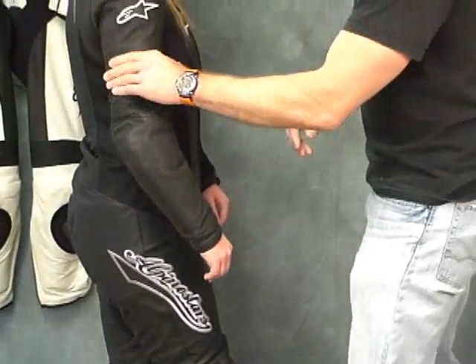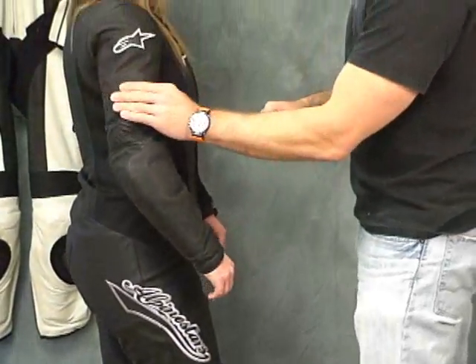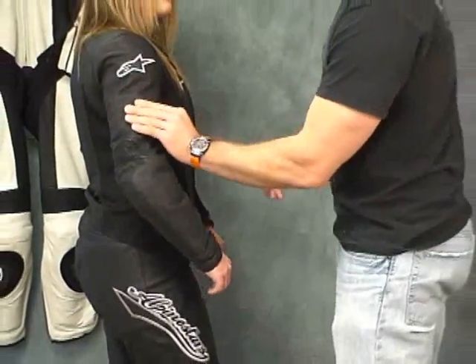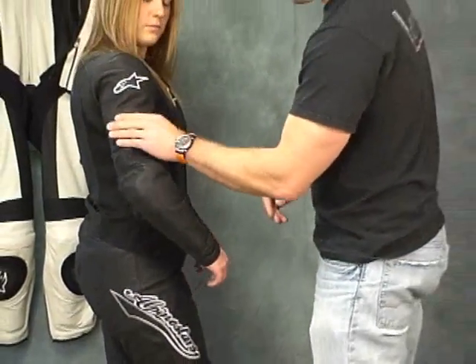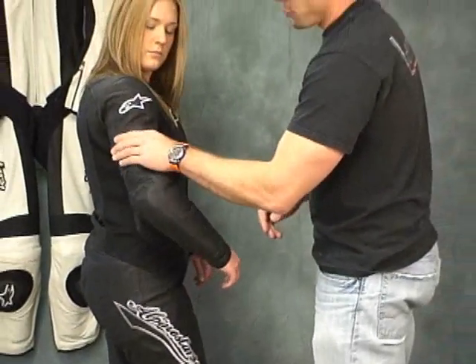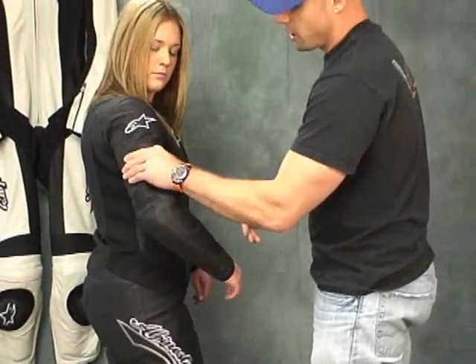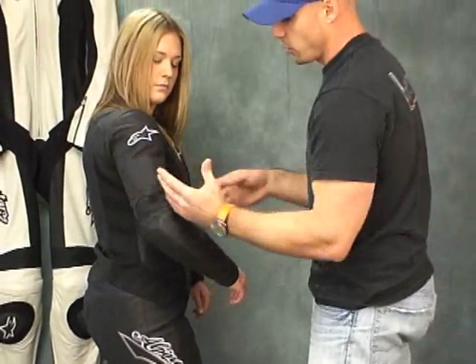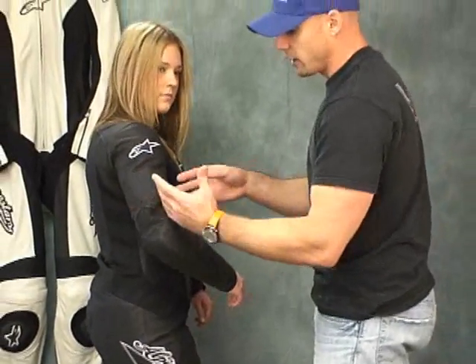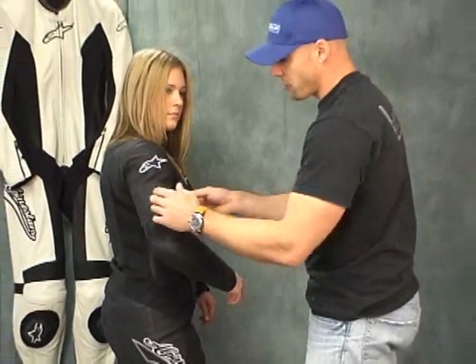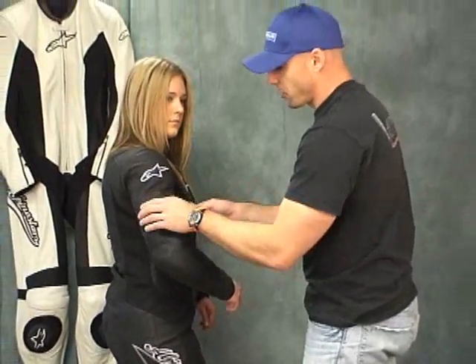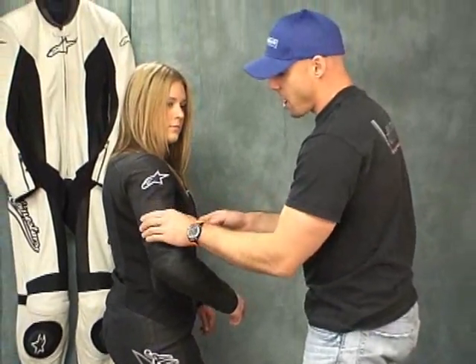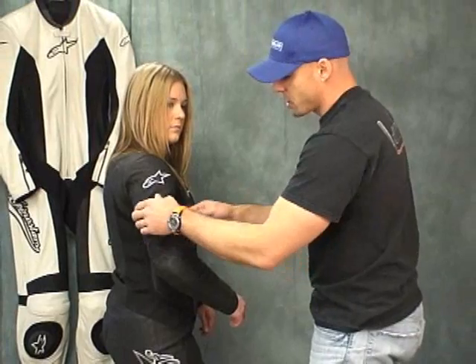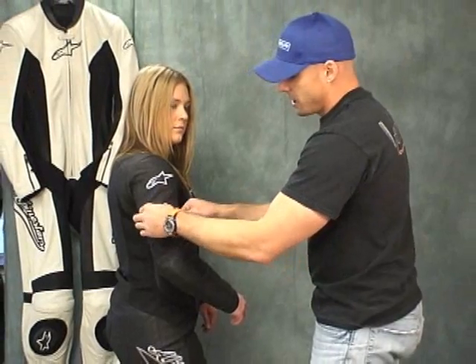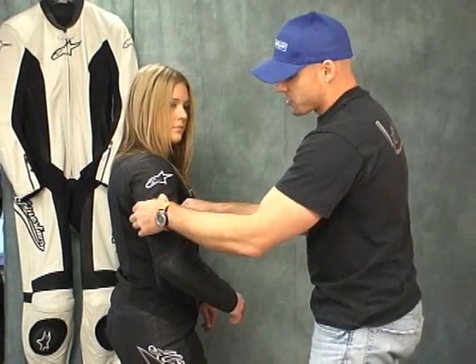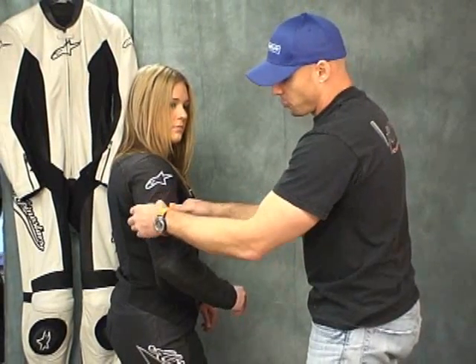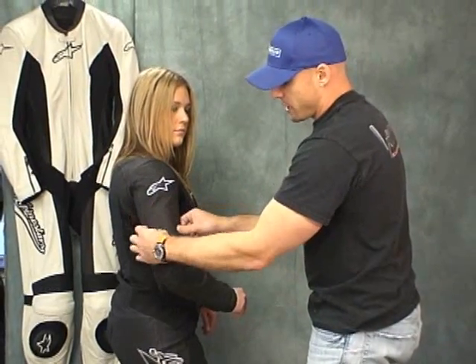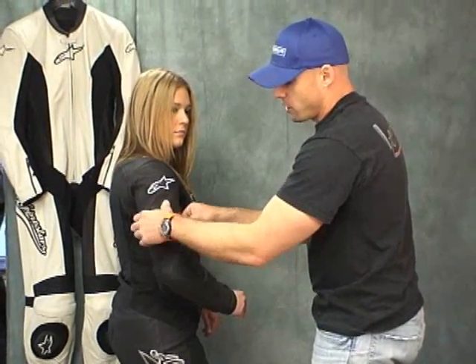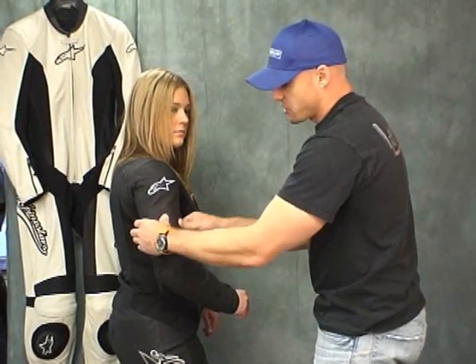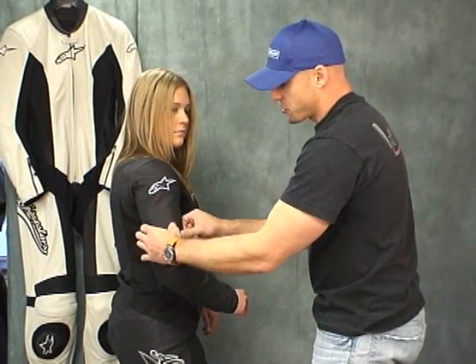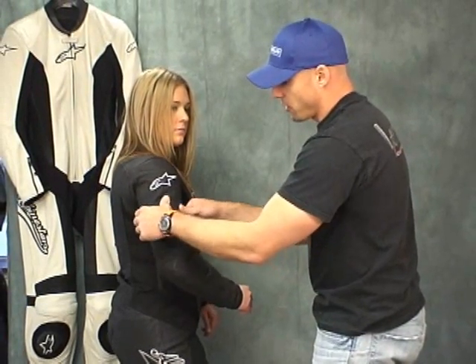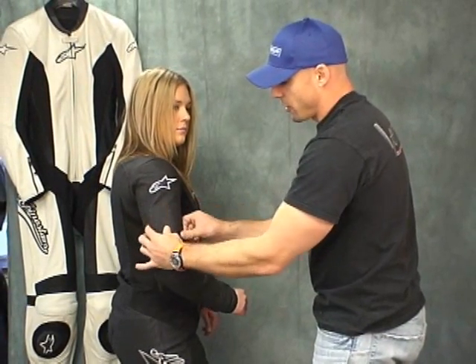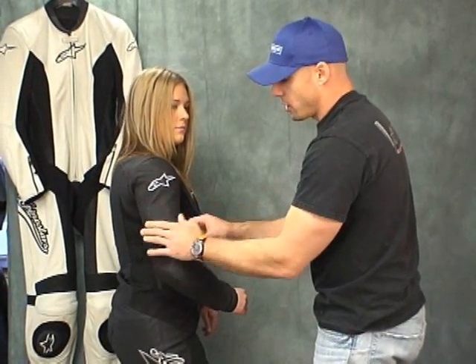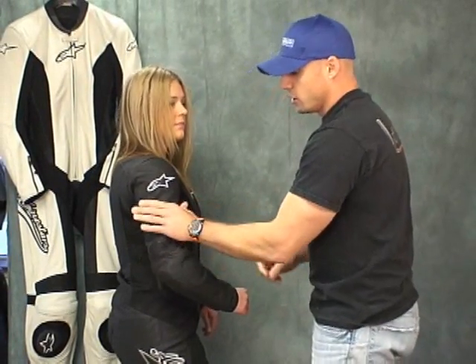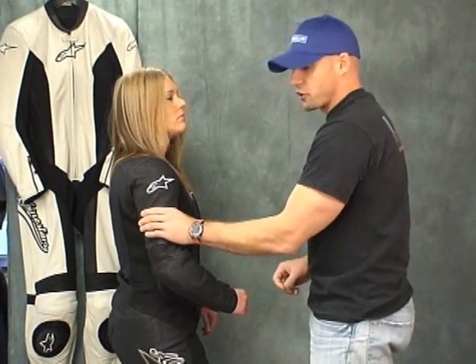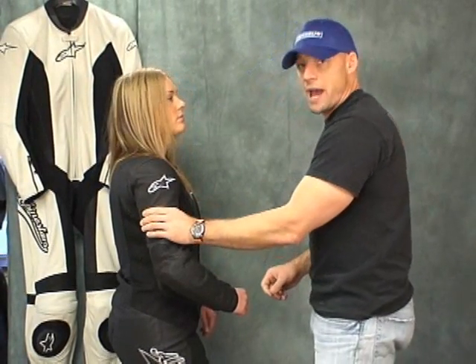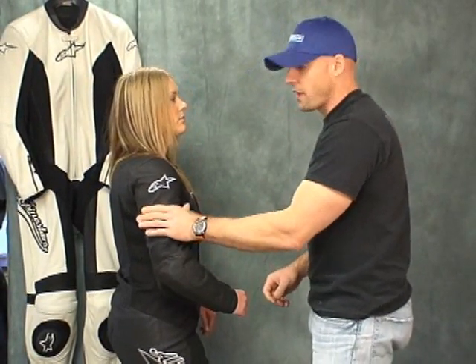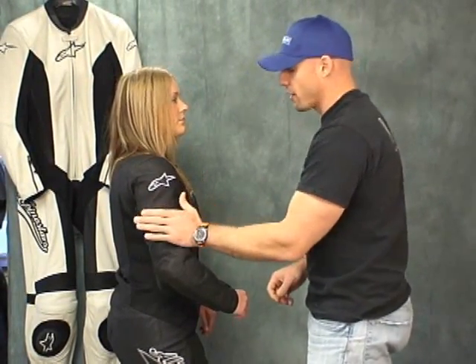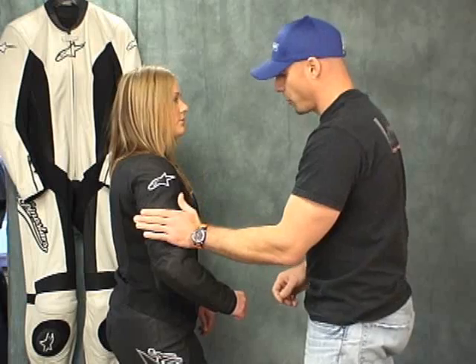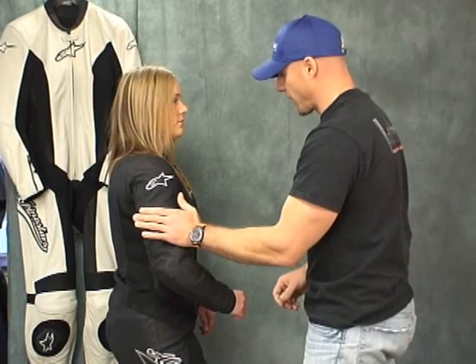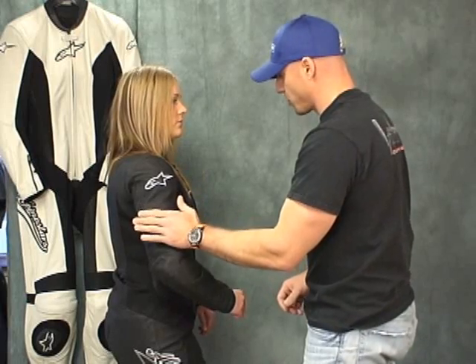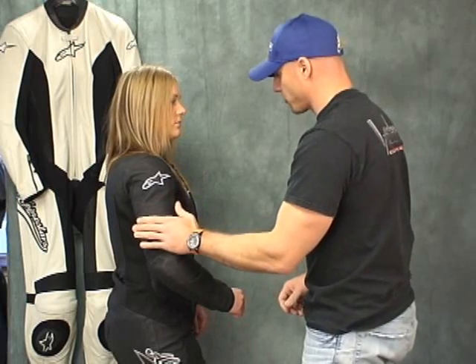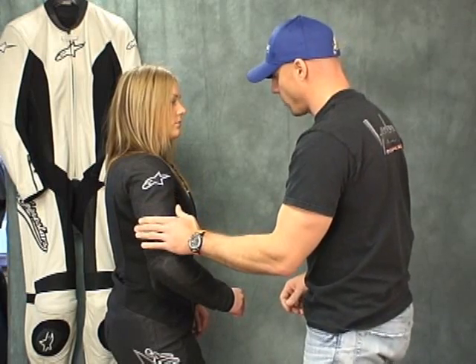In the bicep area of this suit, a lot of ladies are thinner in the arms. There's a little protector sewn into the liner here — a little extra padding in that area. We think that's a good thing as well.